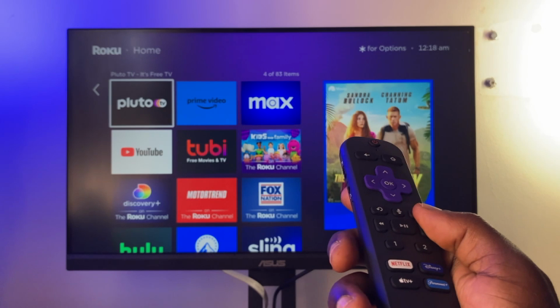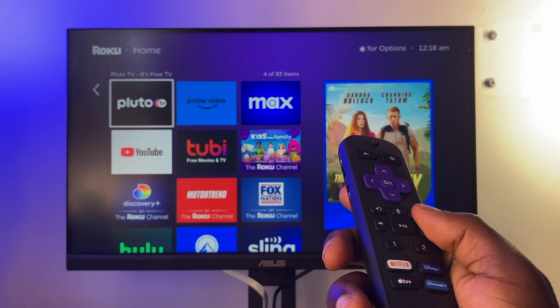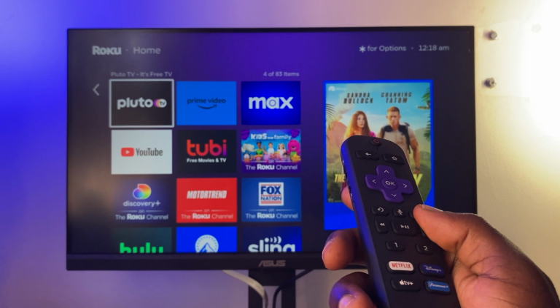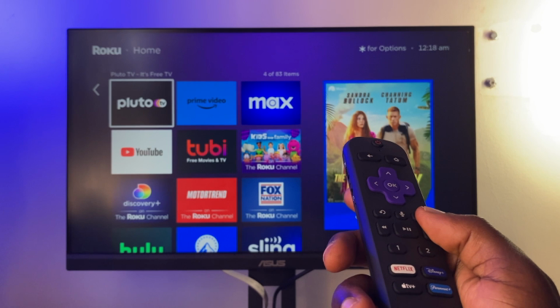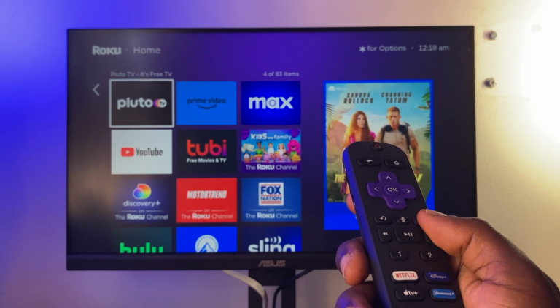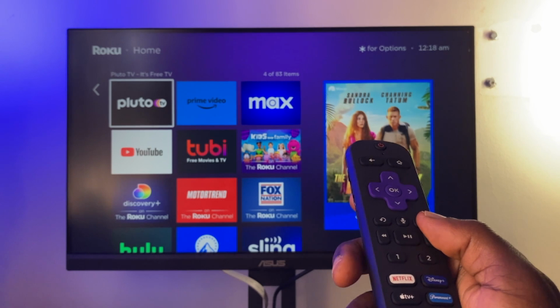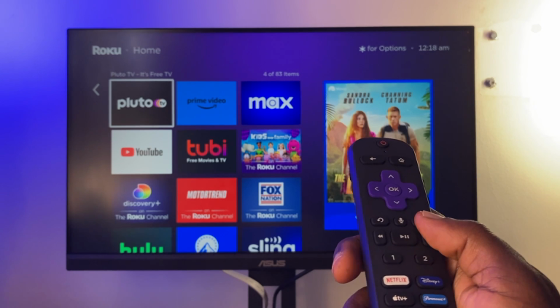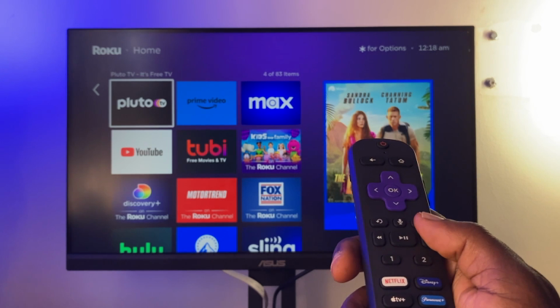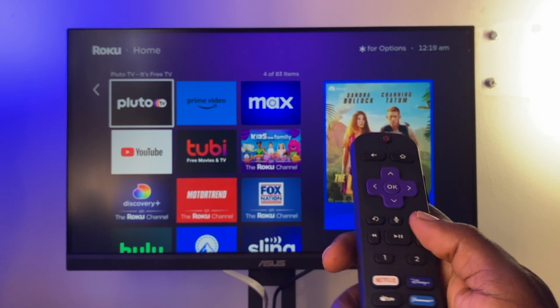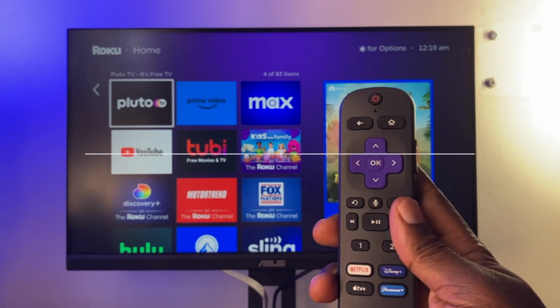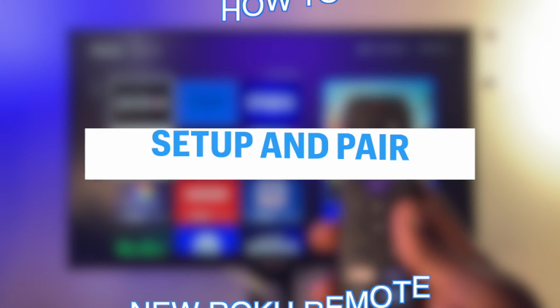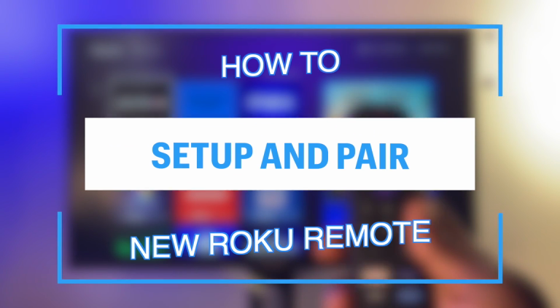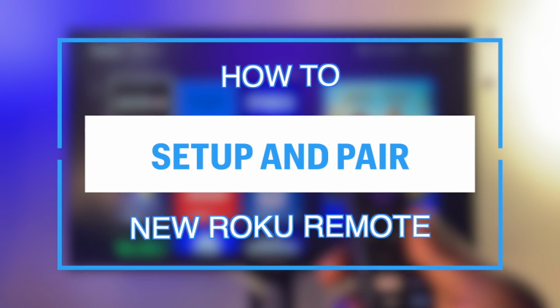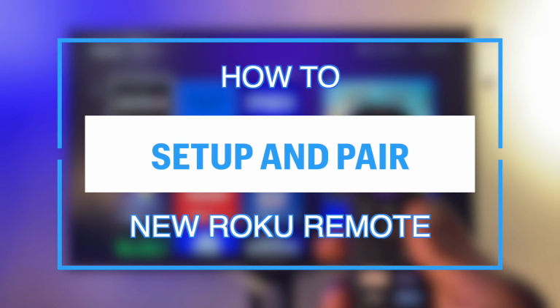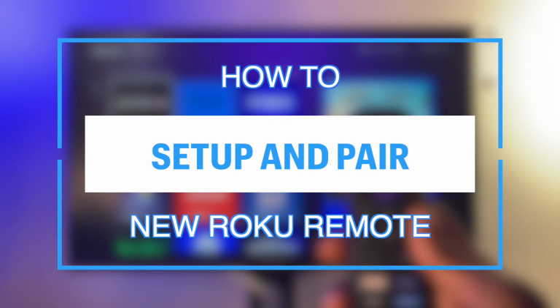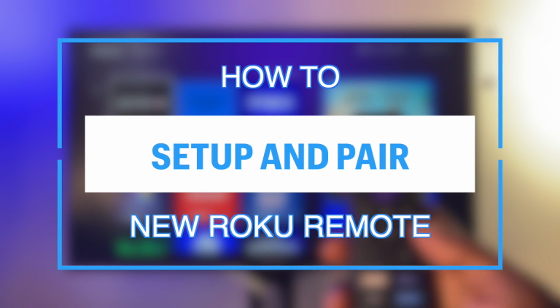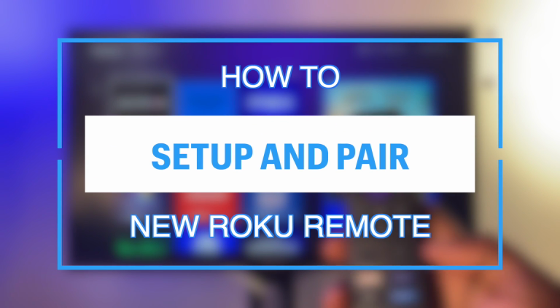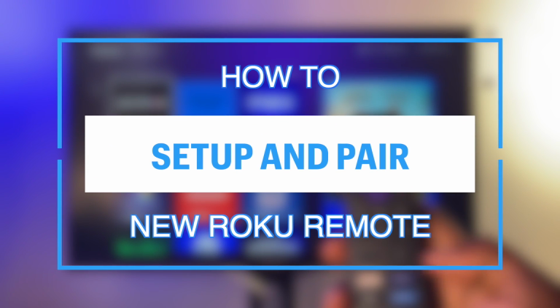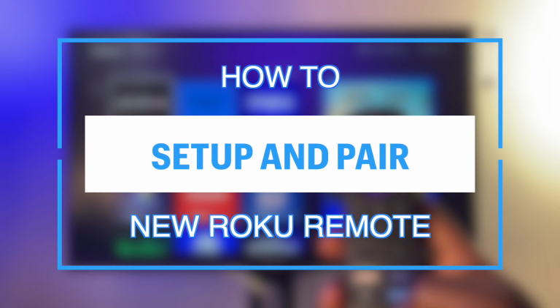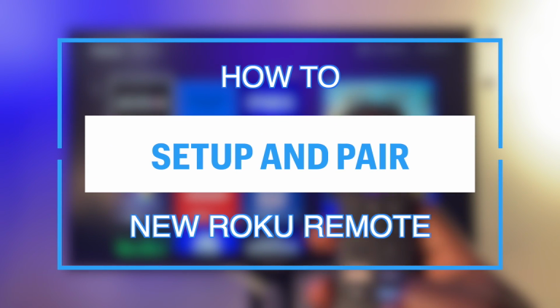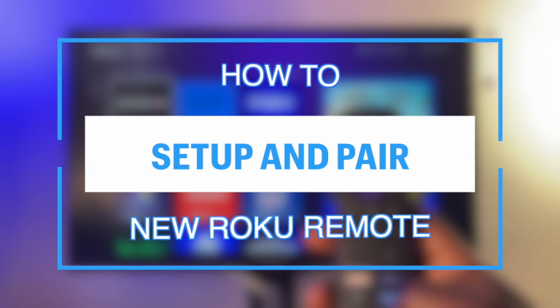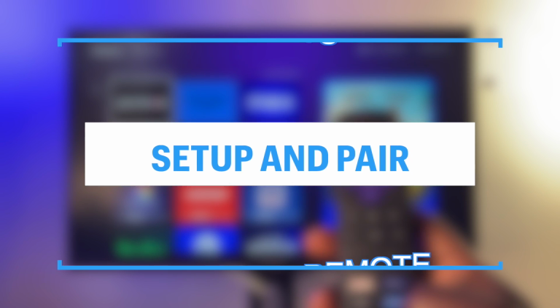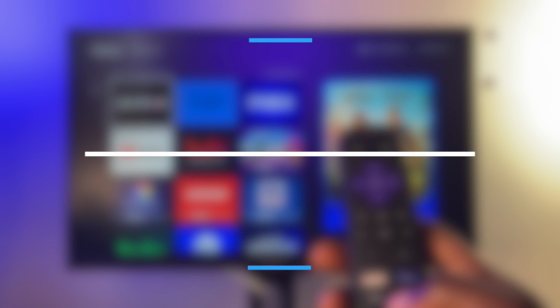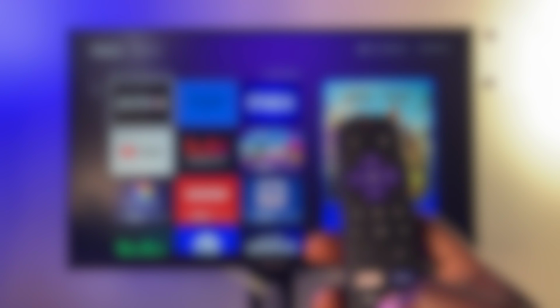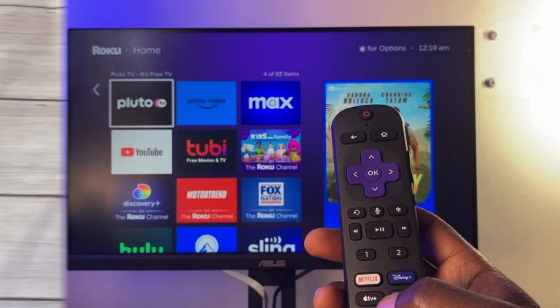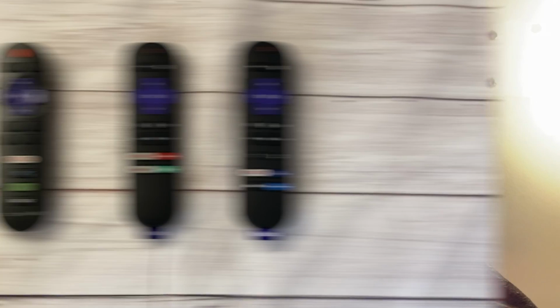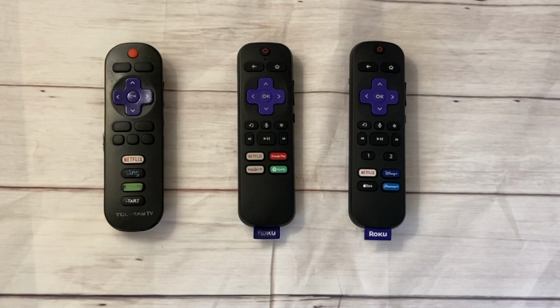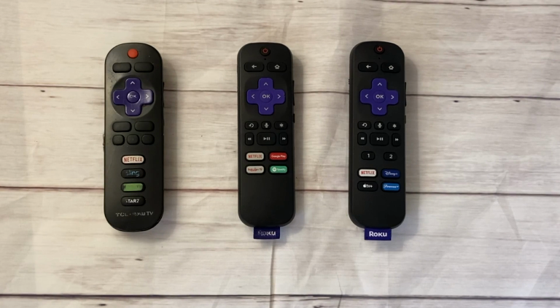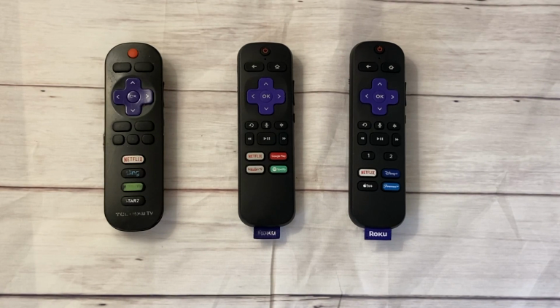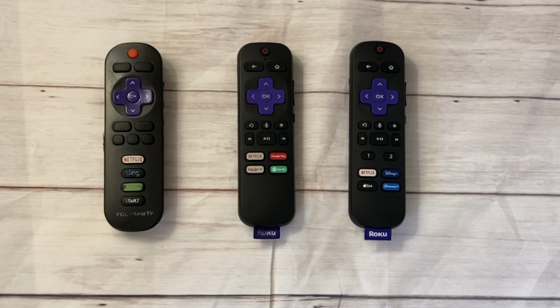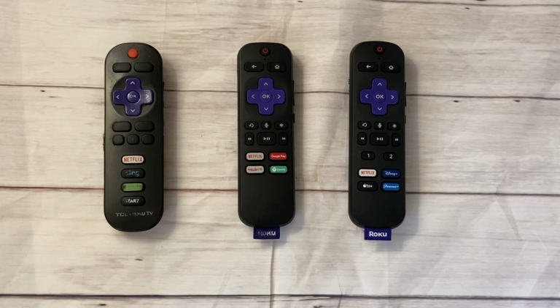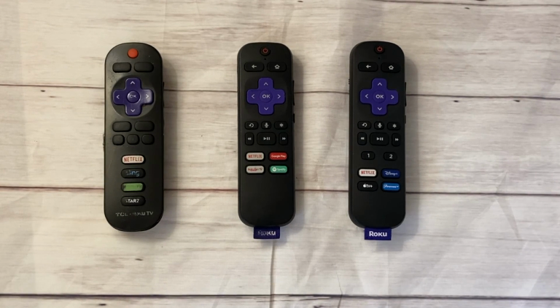Hey, what's up guys, David here from Dignited. Today I want to show you how to set up and pair your Roku remote. Let's get into it.